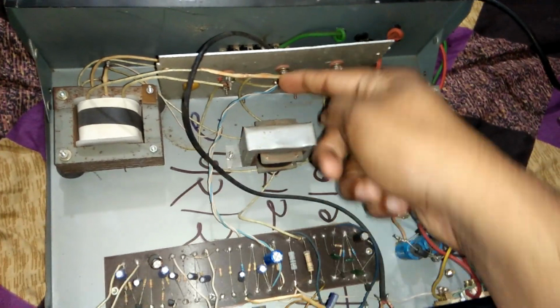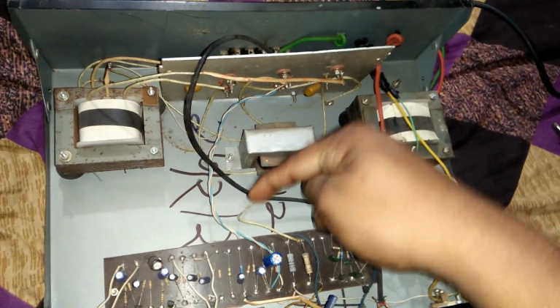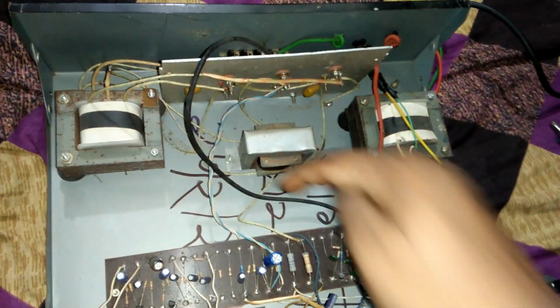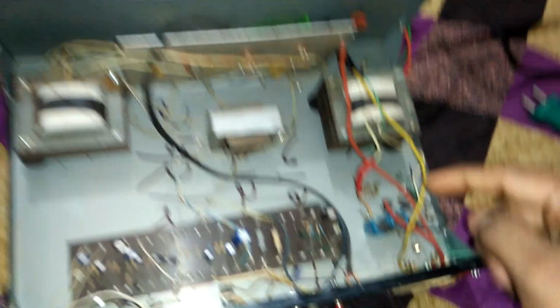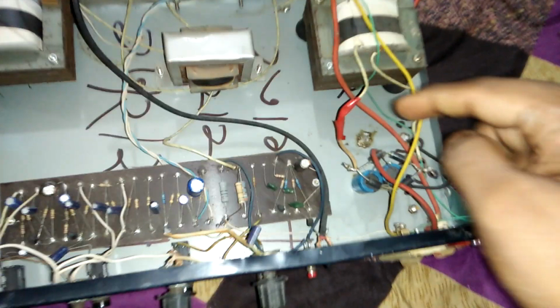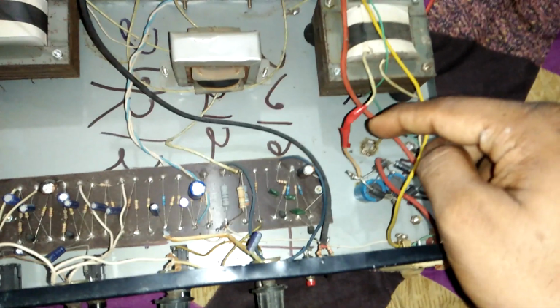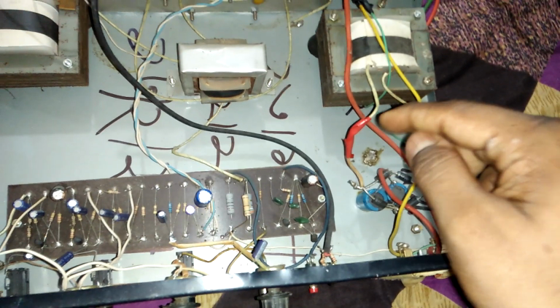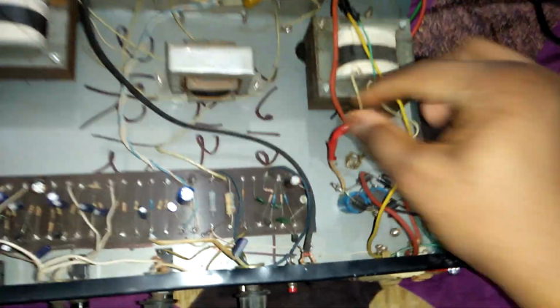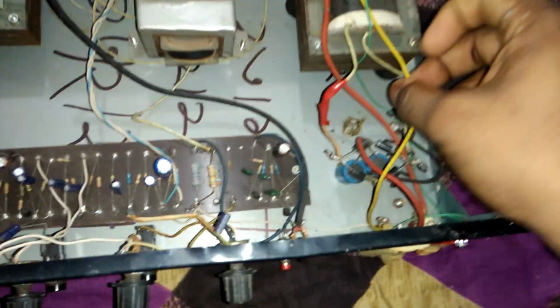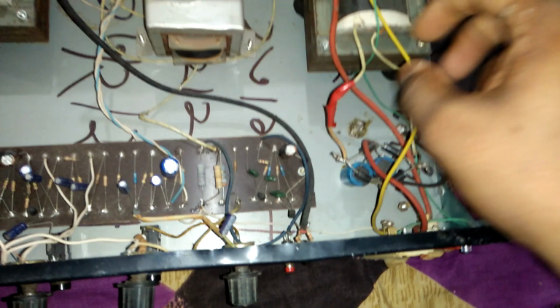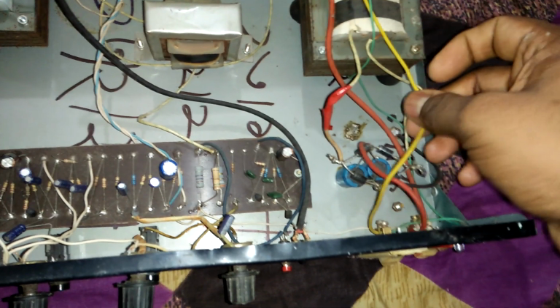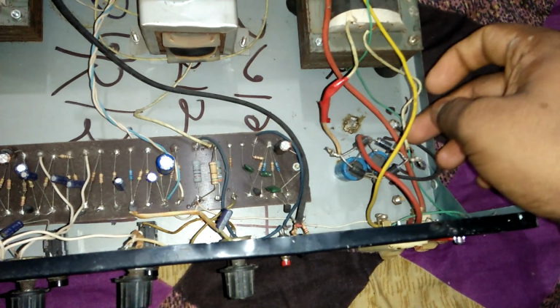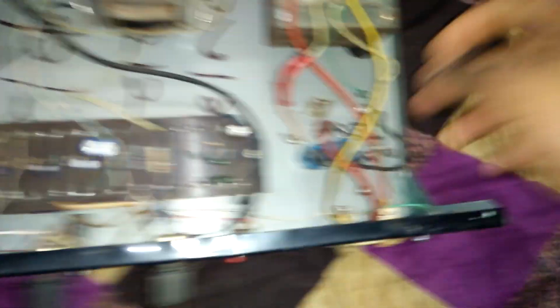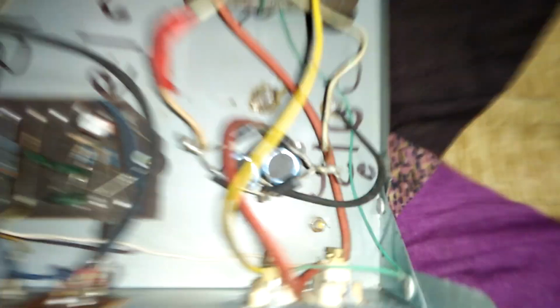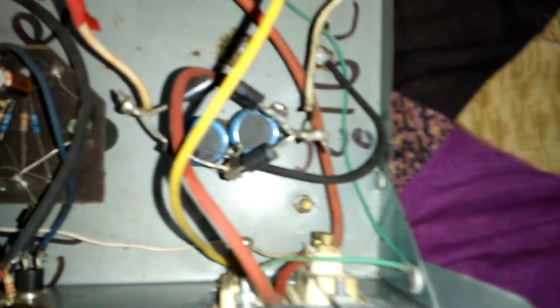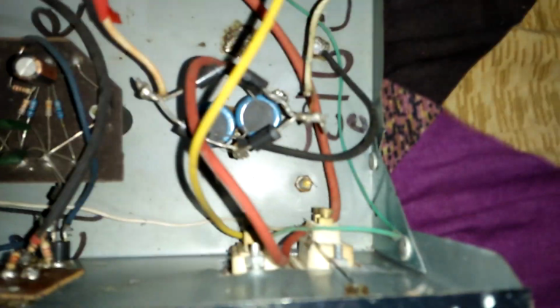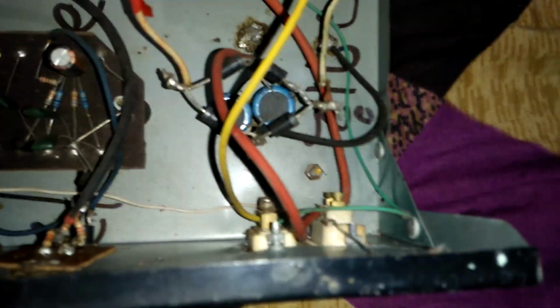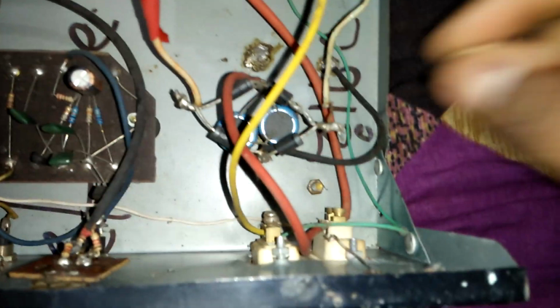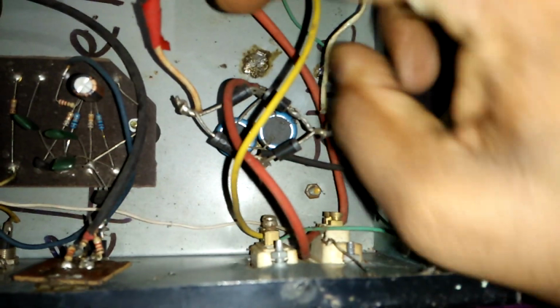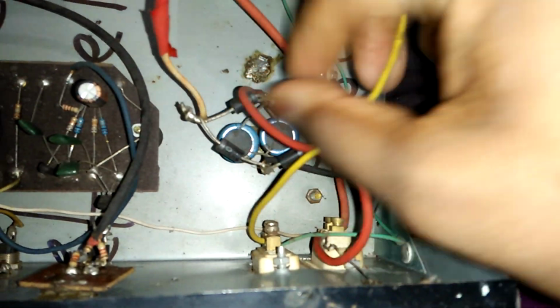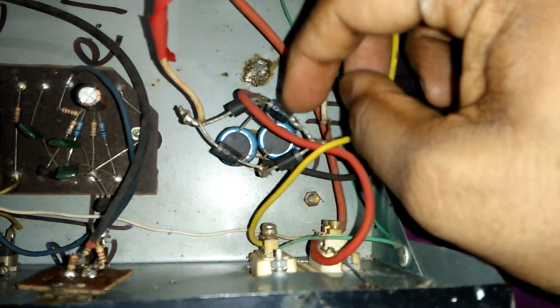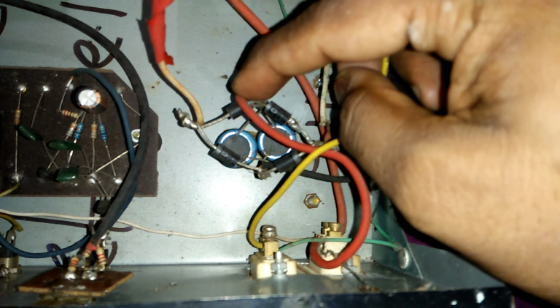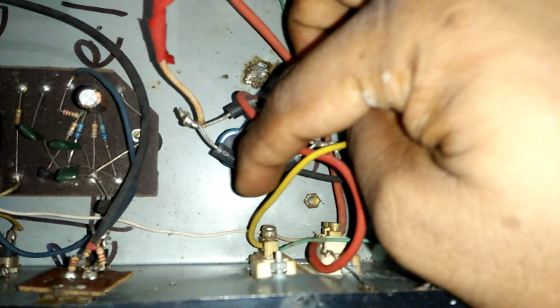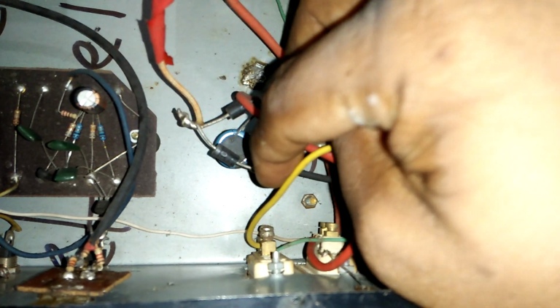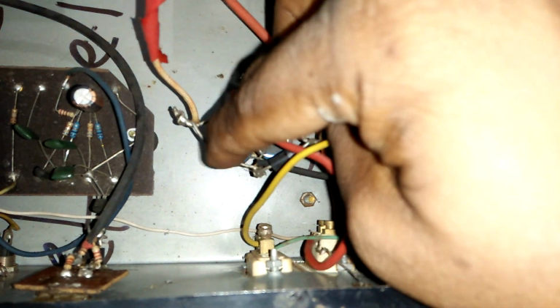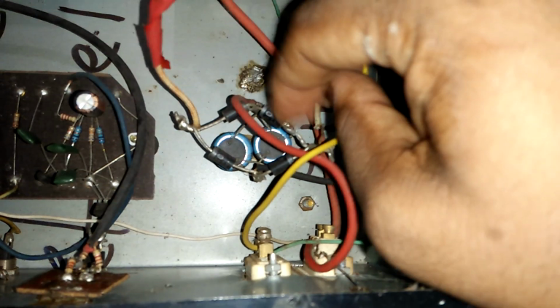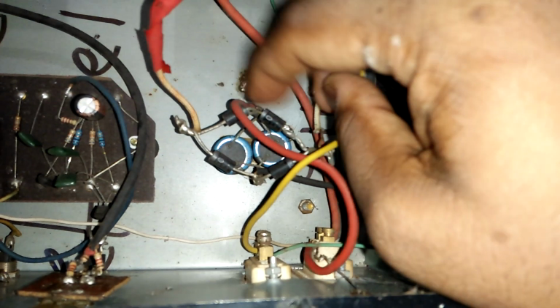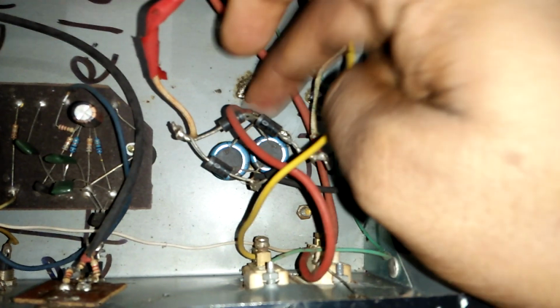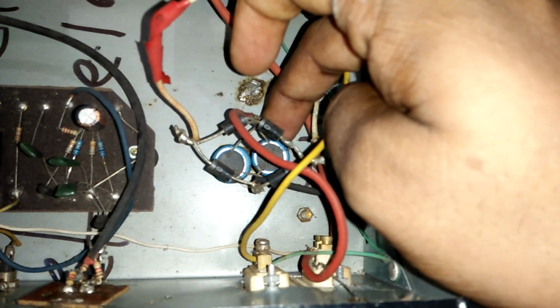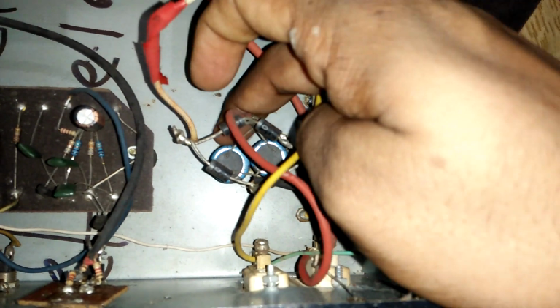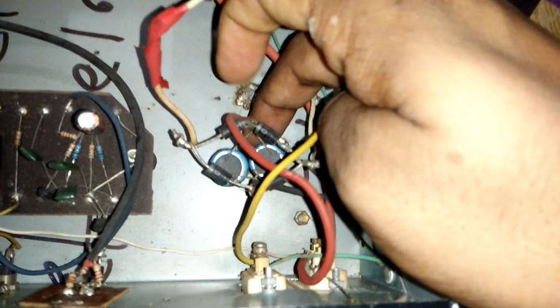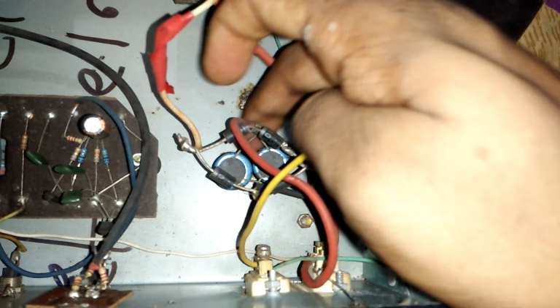This is the AC to DC converter. I'll show you the four diode setting — four diode setting — and two capacitors.